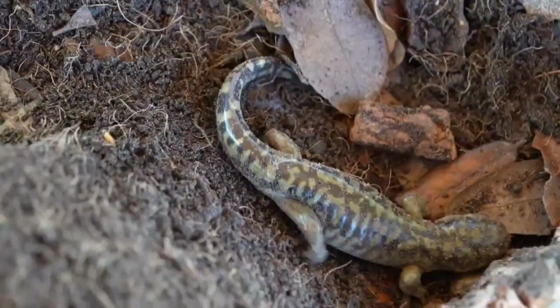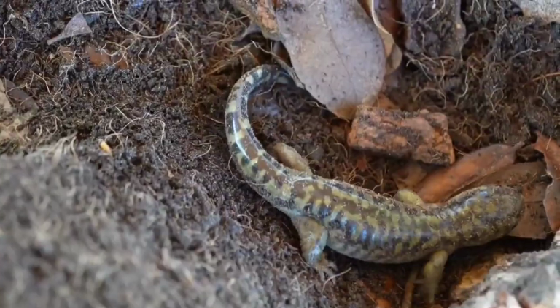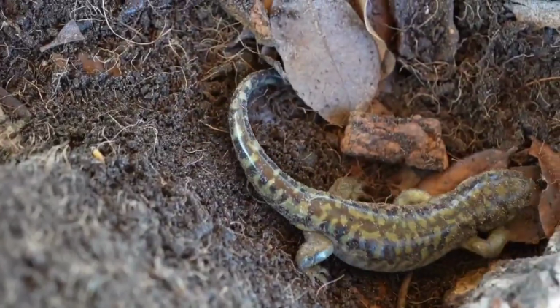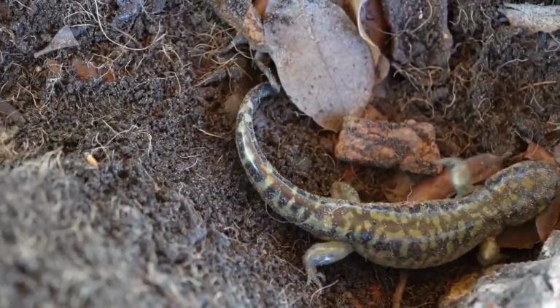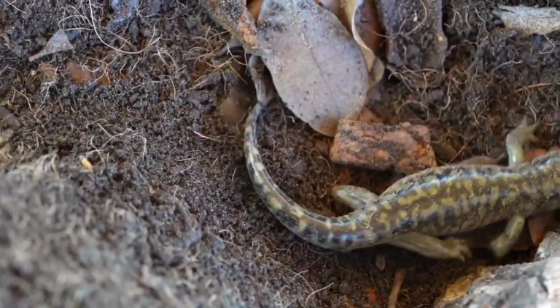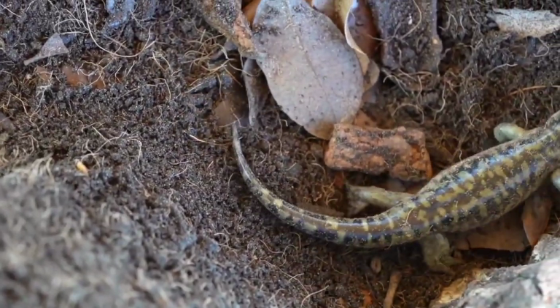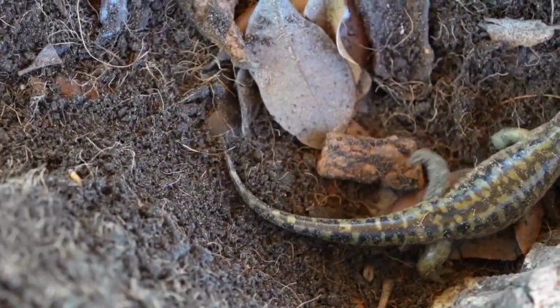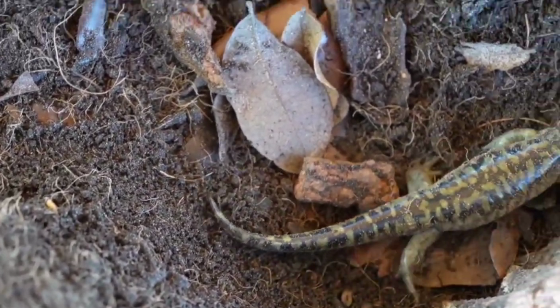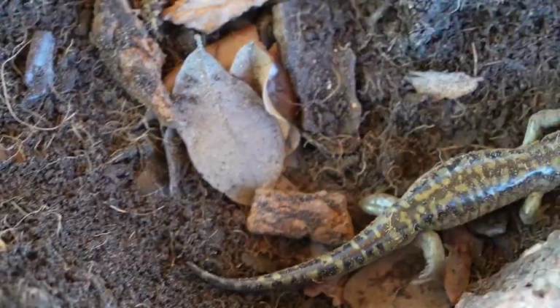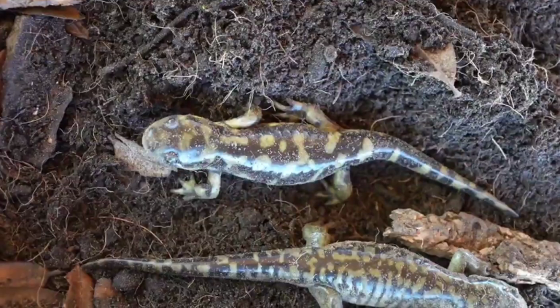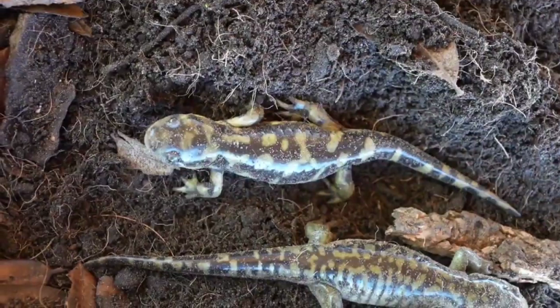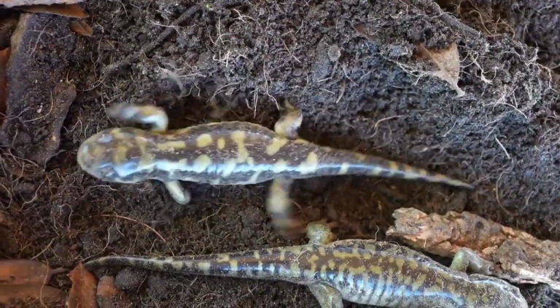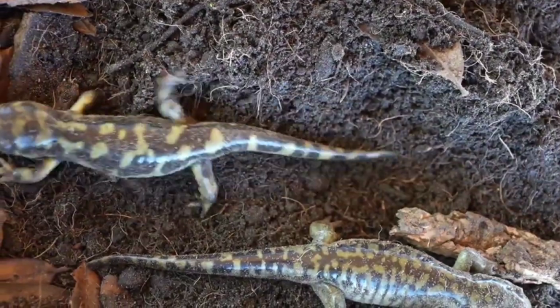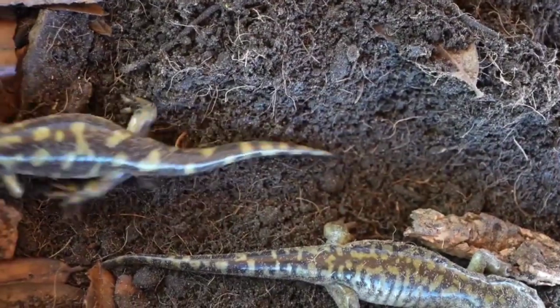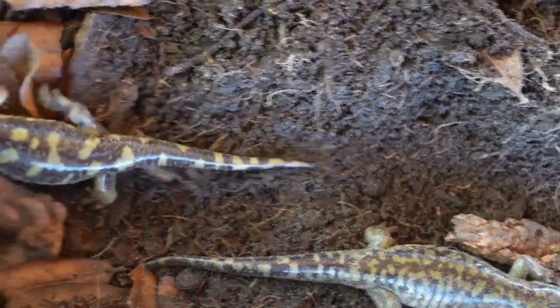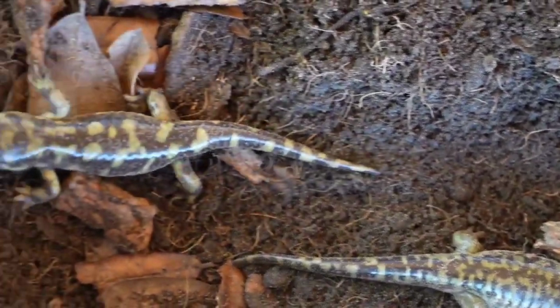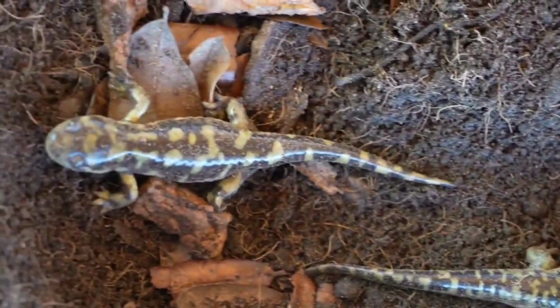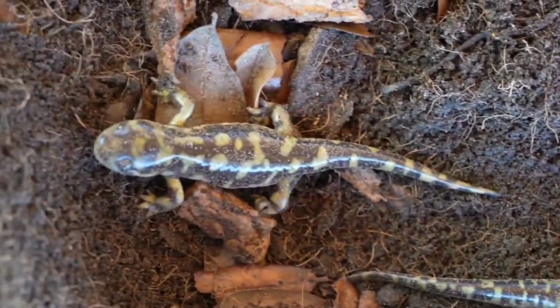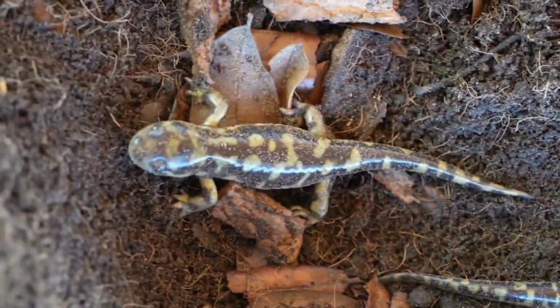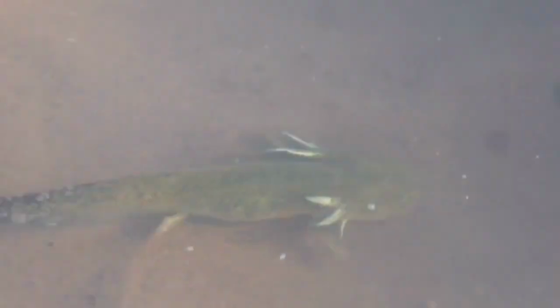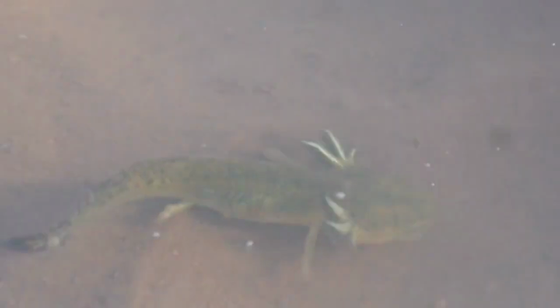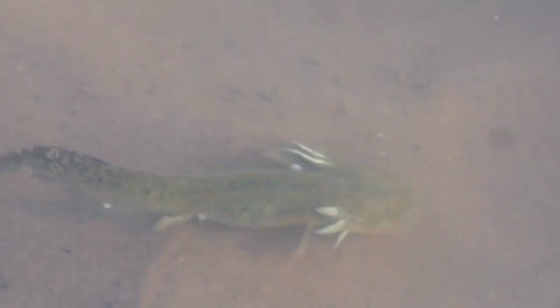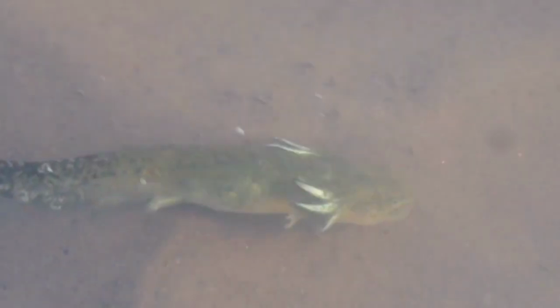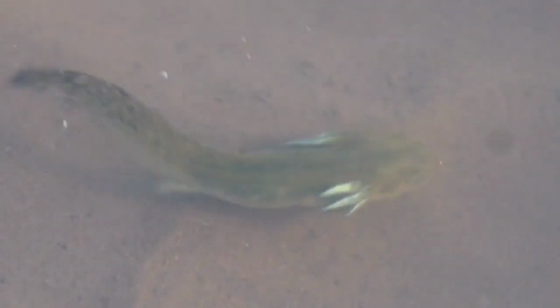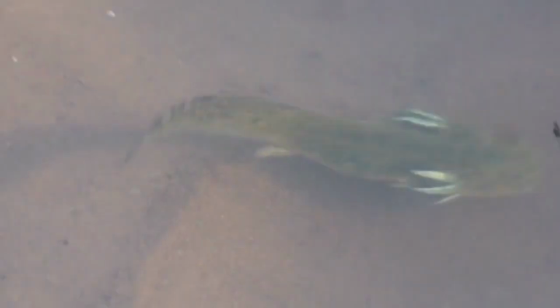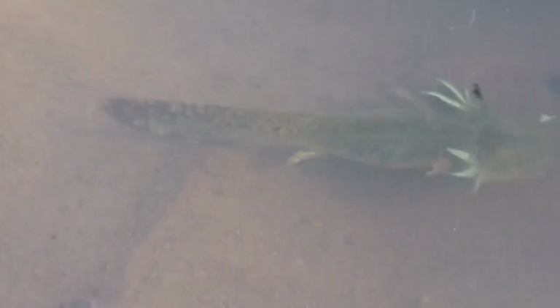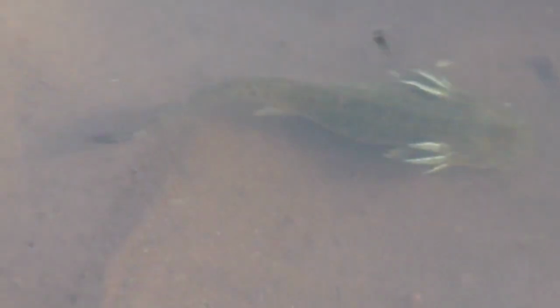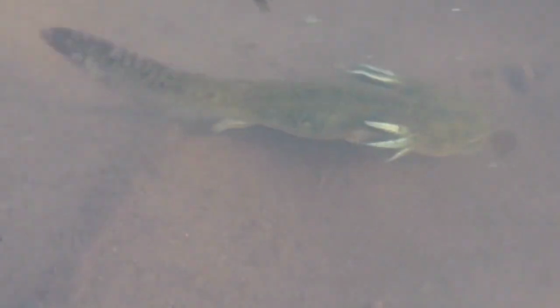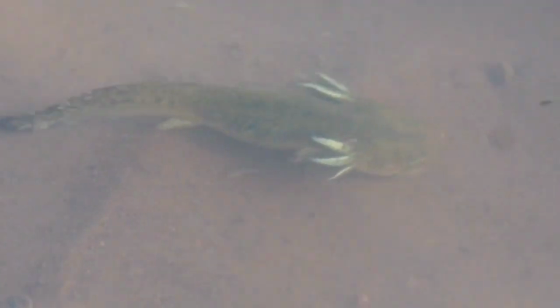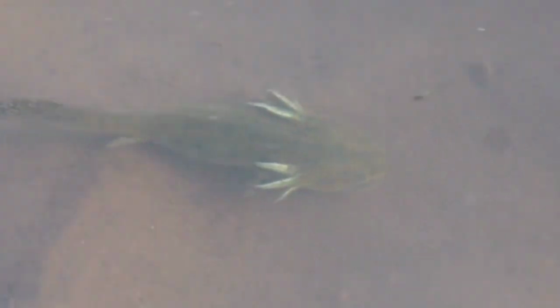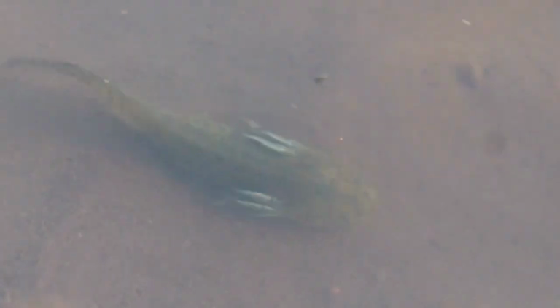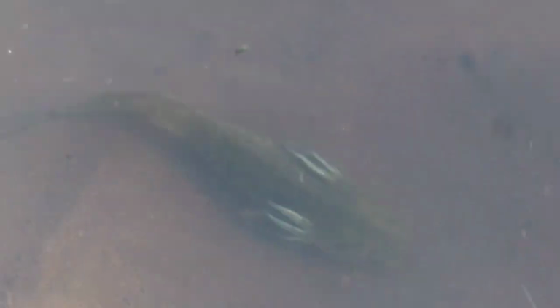There, they'll dig burrows to stay warm as temperatures drop. Others will remain in the larval stage for several seasons, or even mature and live their entire lives aquatically.